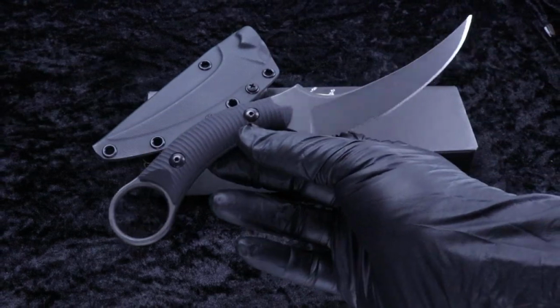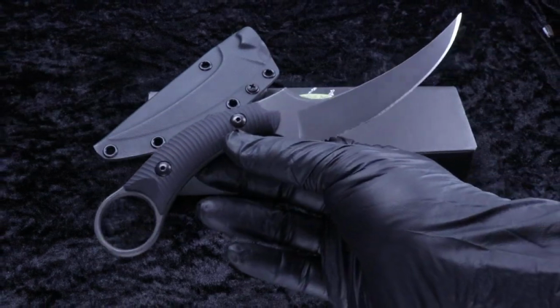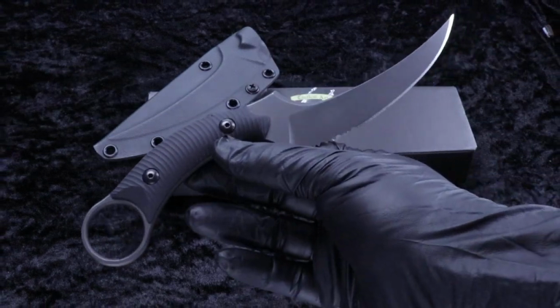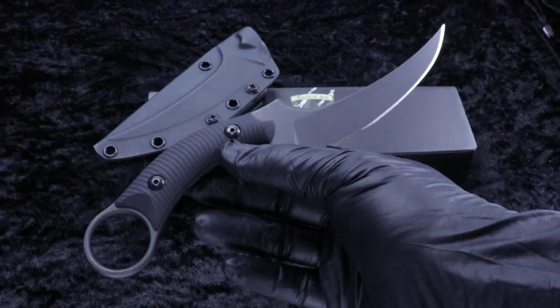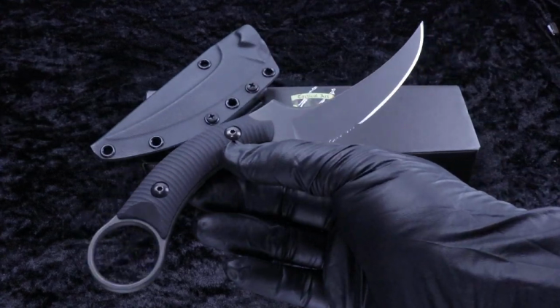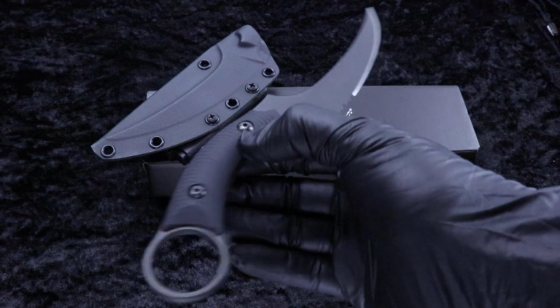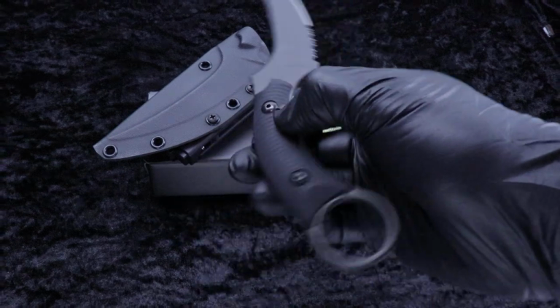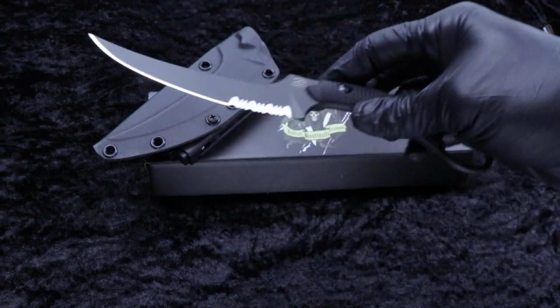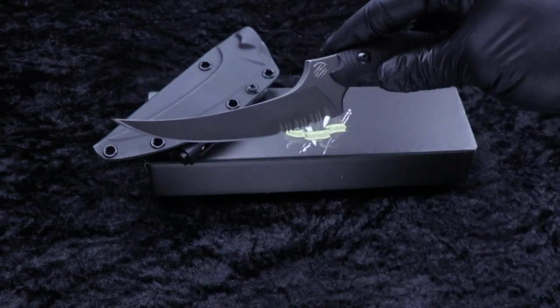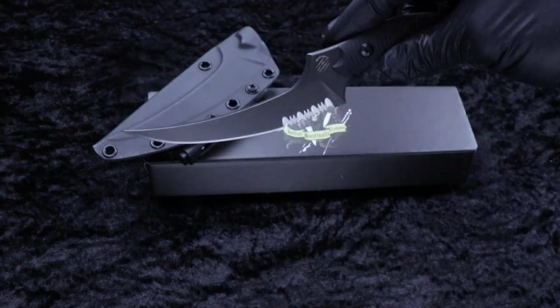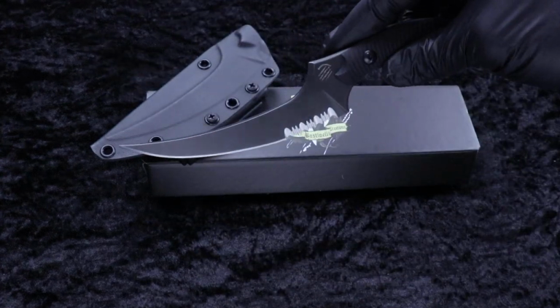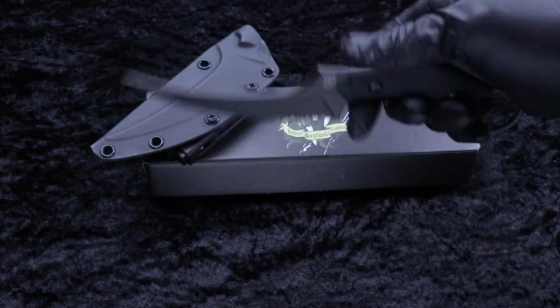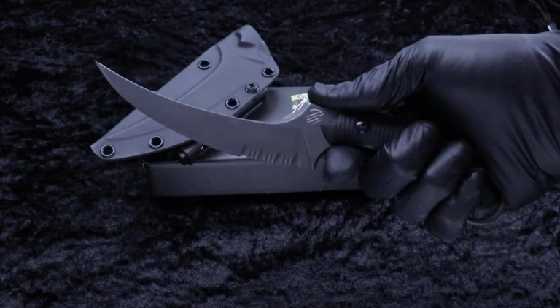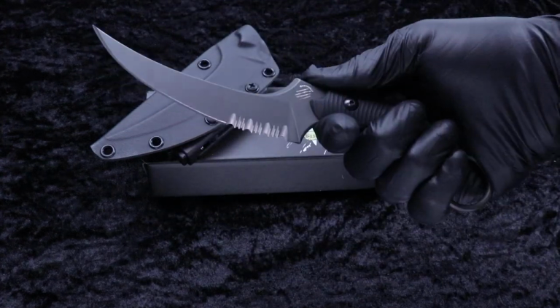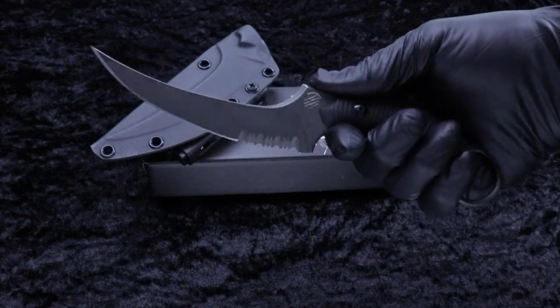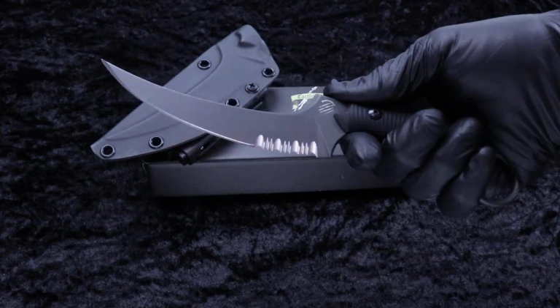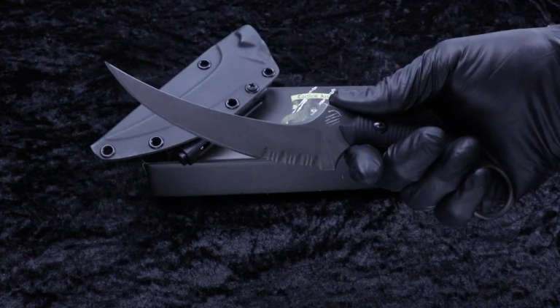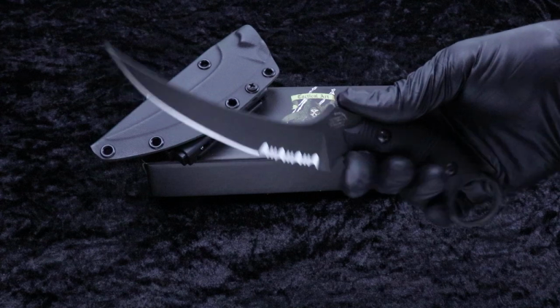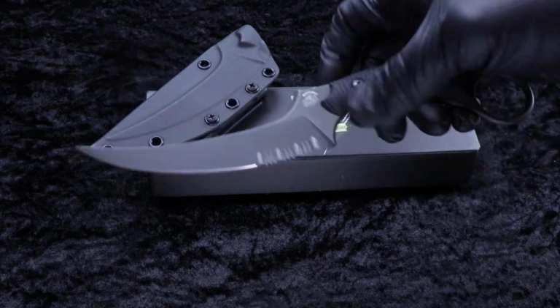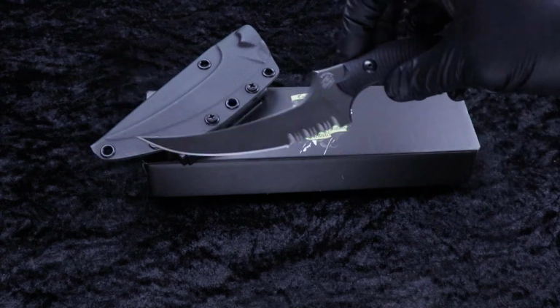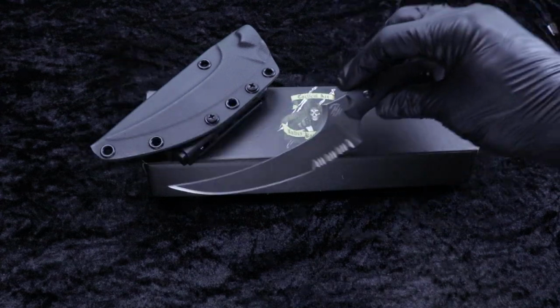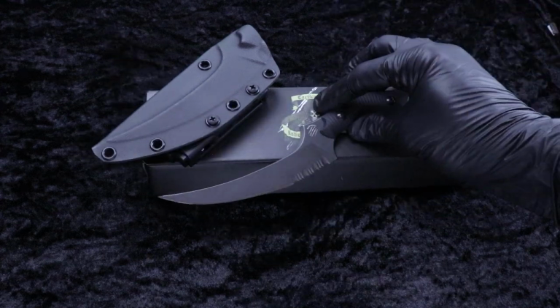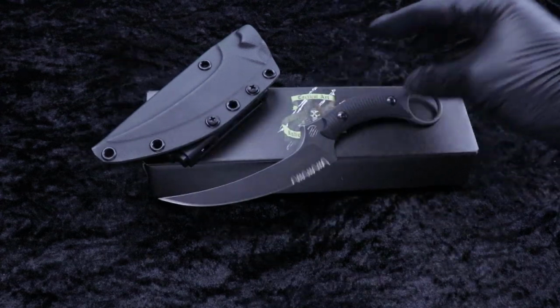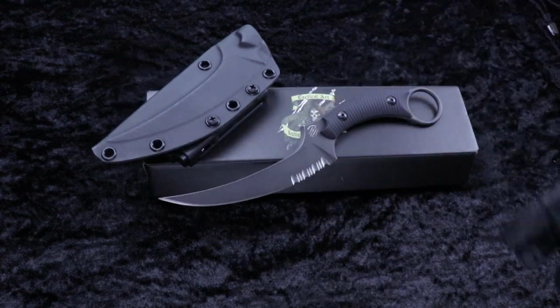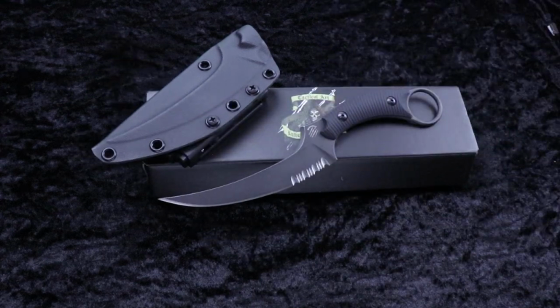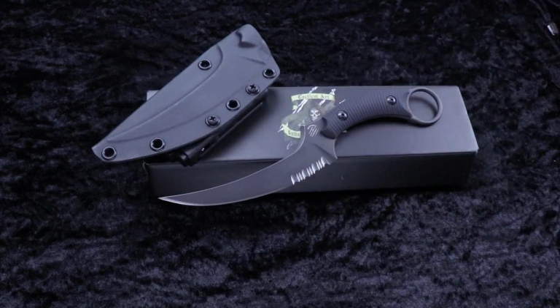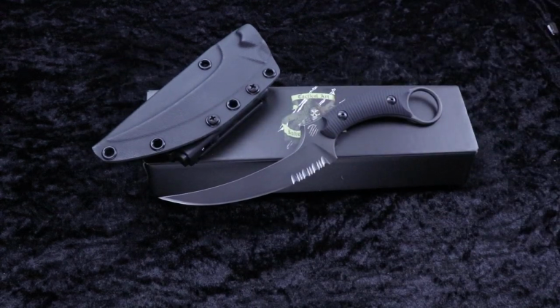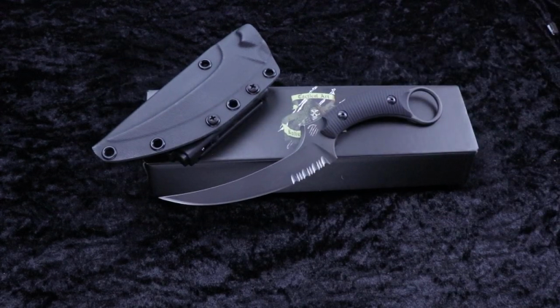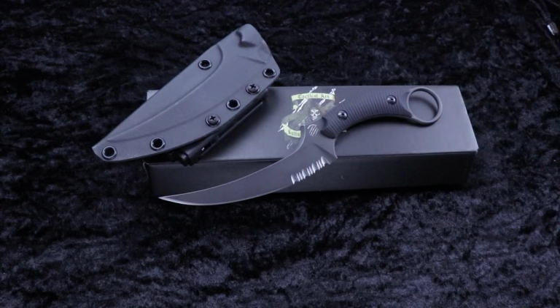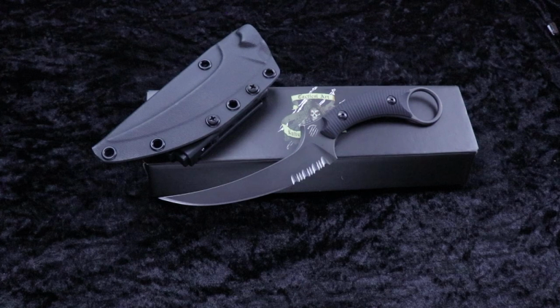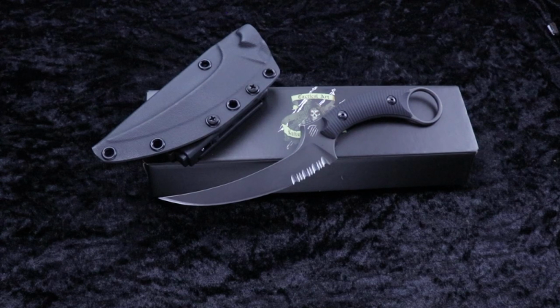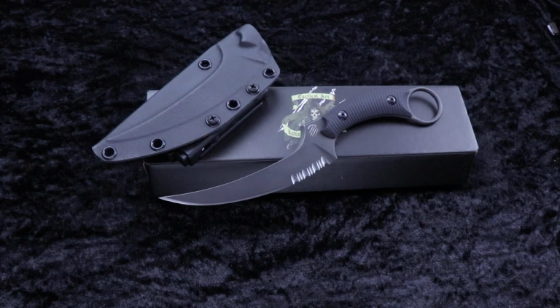Dark stonewash. We got a few of these in stock now guys. eKnives.com. If you have any questions, 423-525-9477. Thanks.